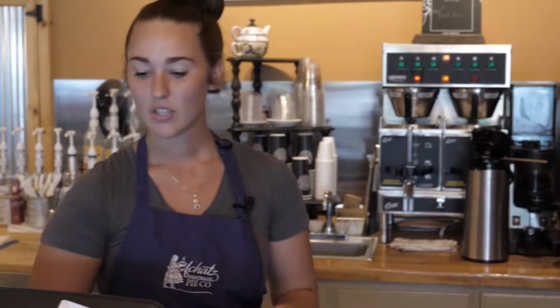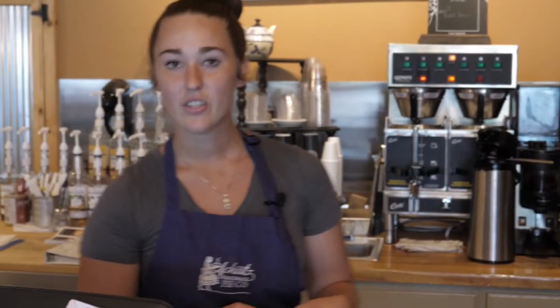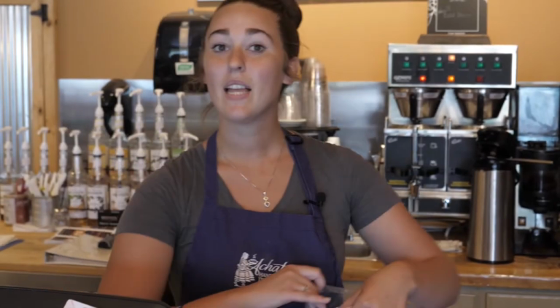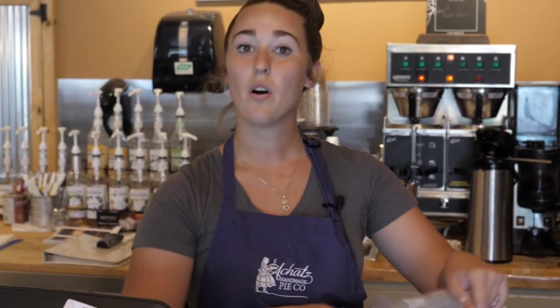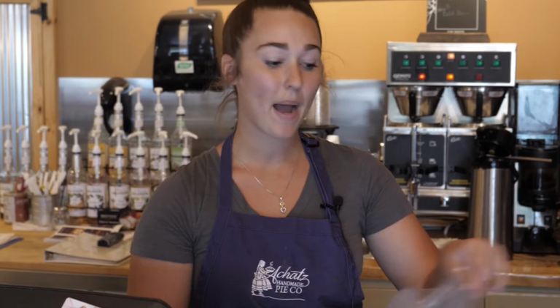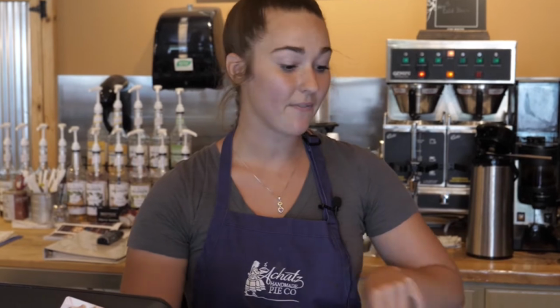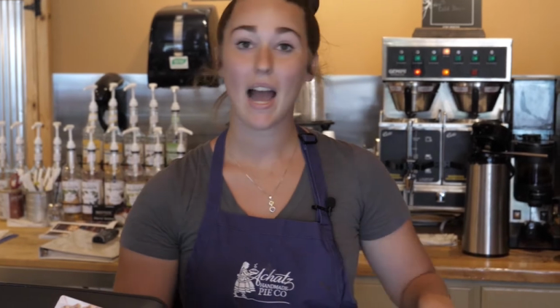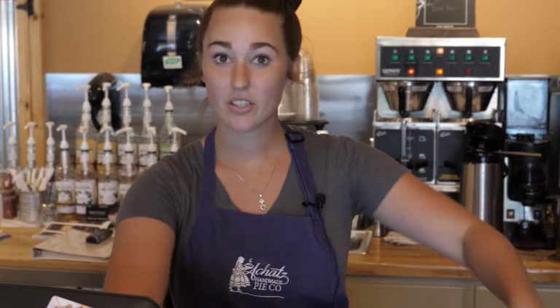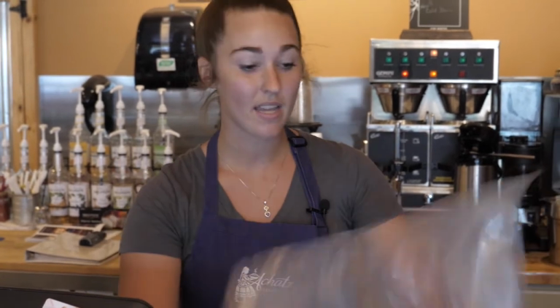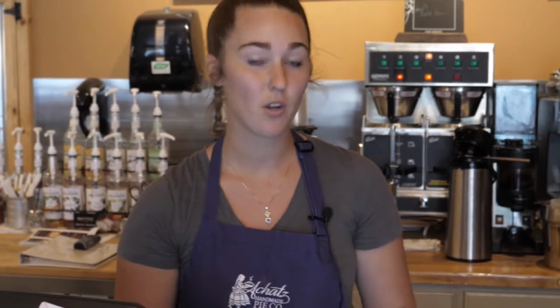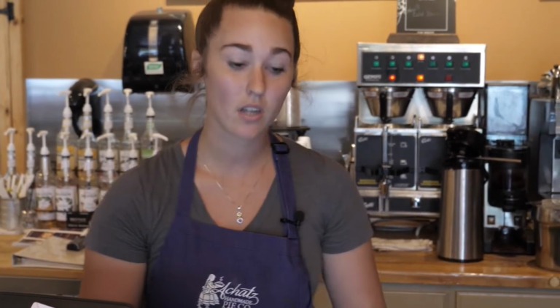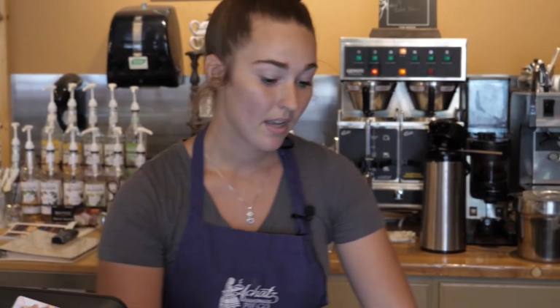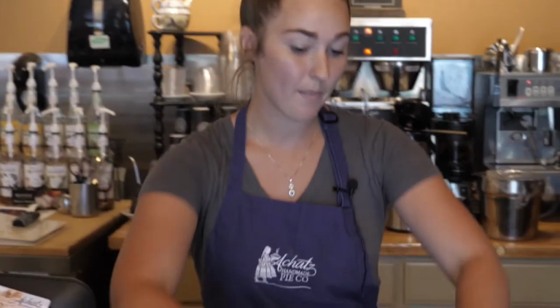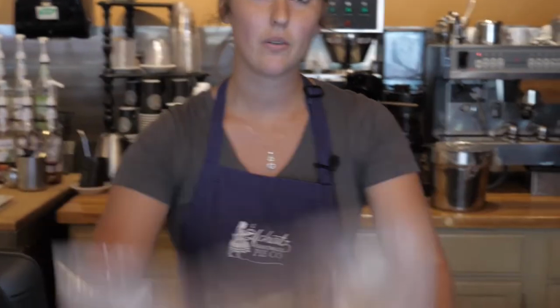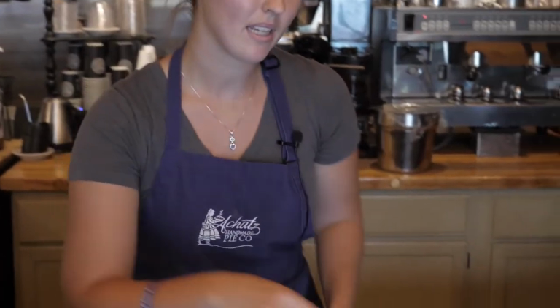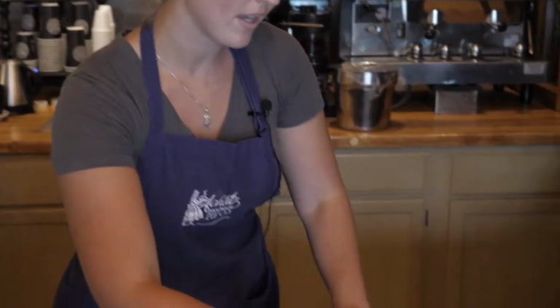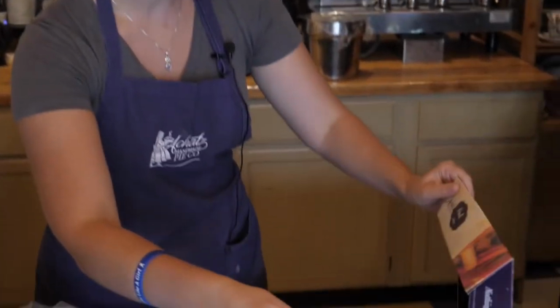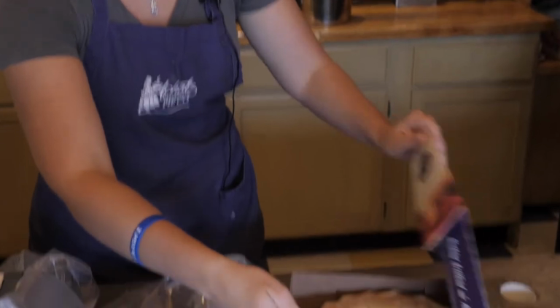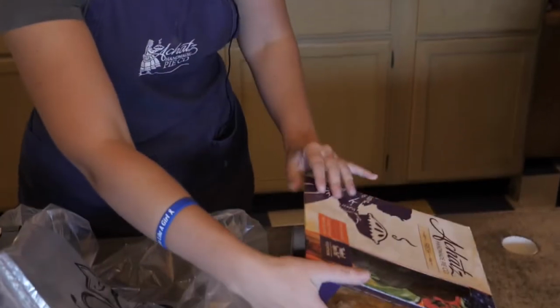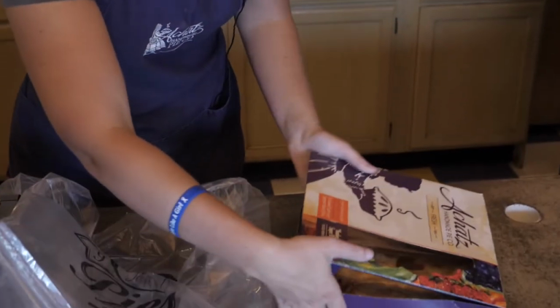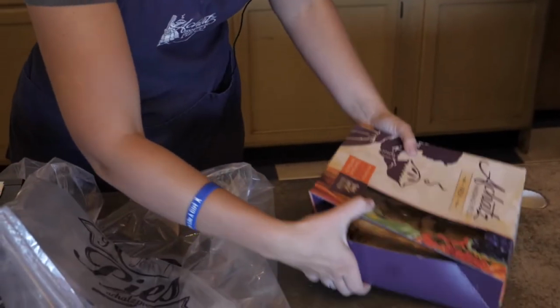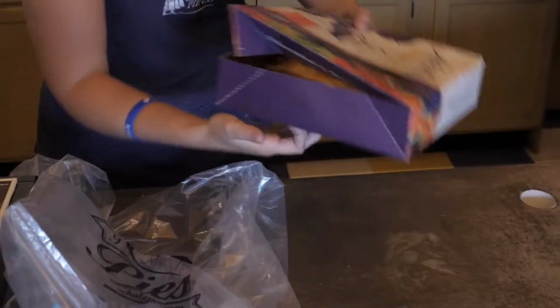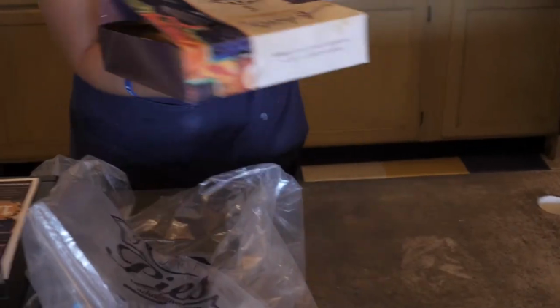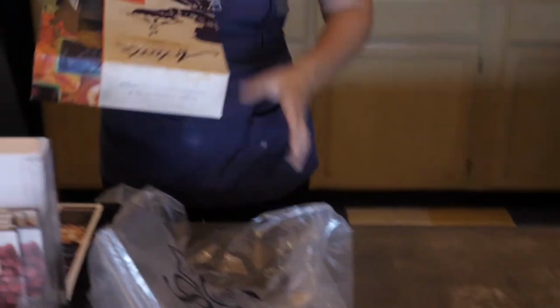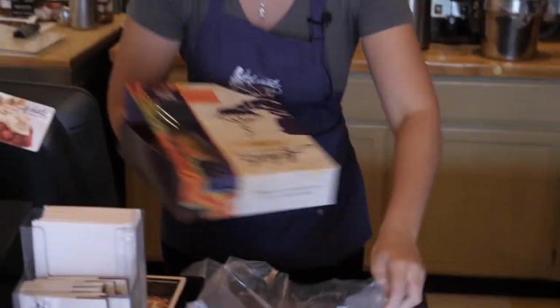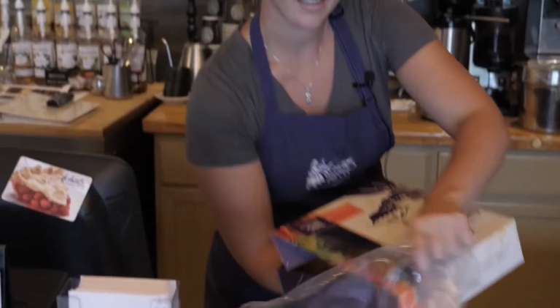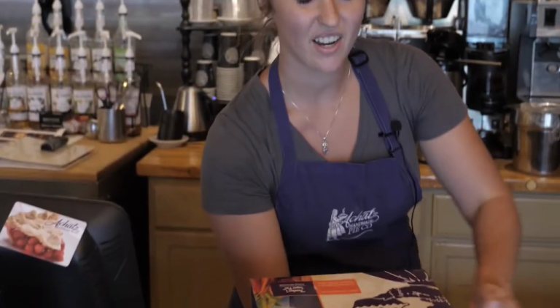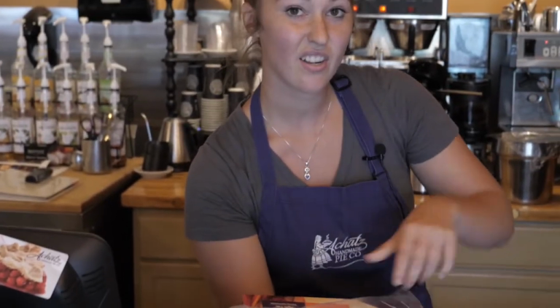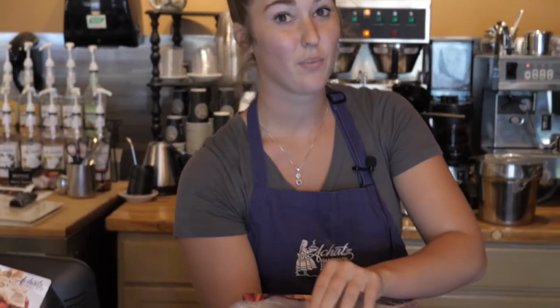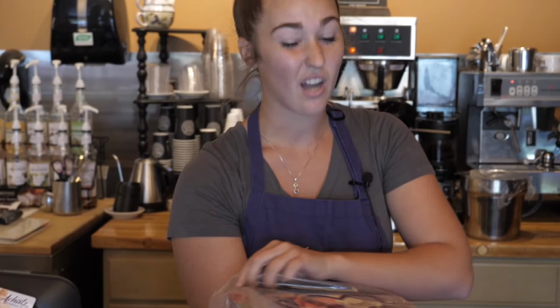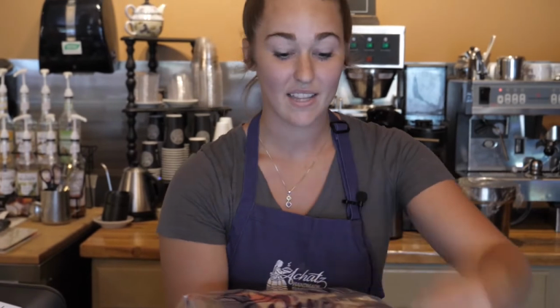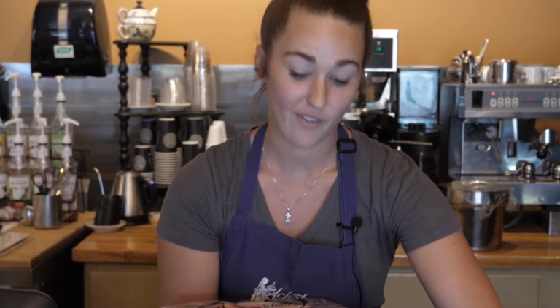I just want to let you know that your pie is very hot. It just came out of the oven a few minutes ago. So what I'm going to do is leave the lid open in the bag for you so that the steam can escape, because if the steam gets stuck in there, the crust will get soft and that's no fun.